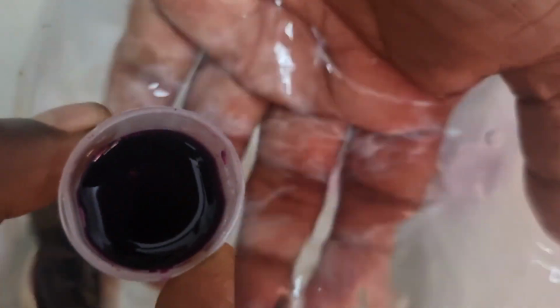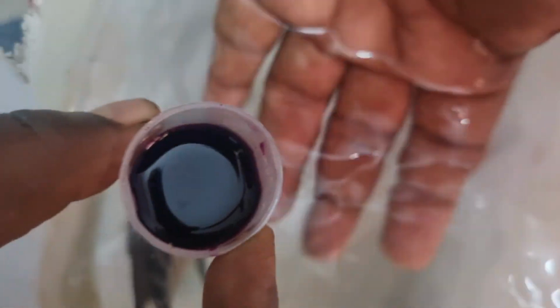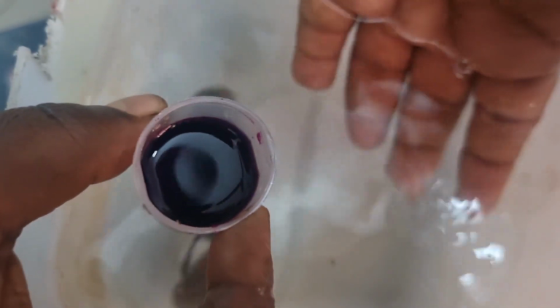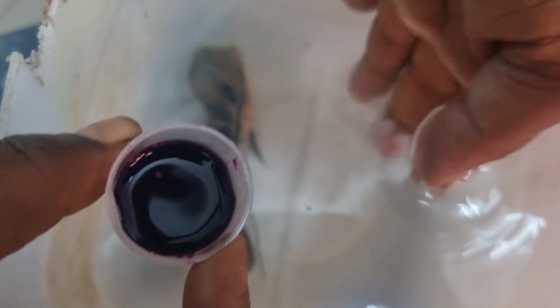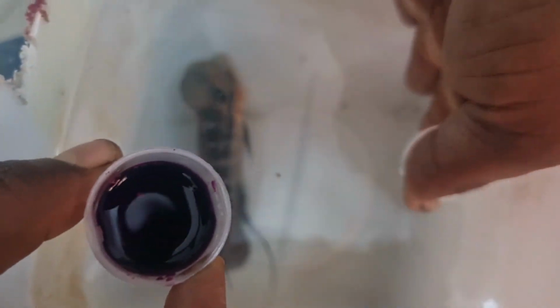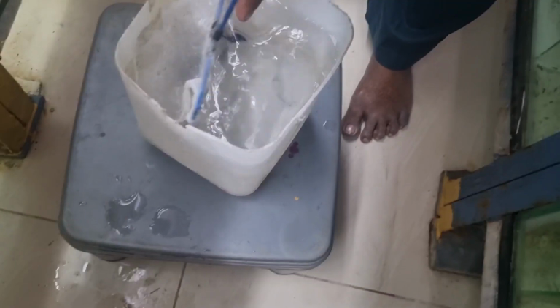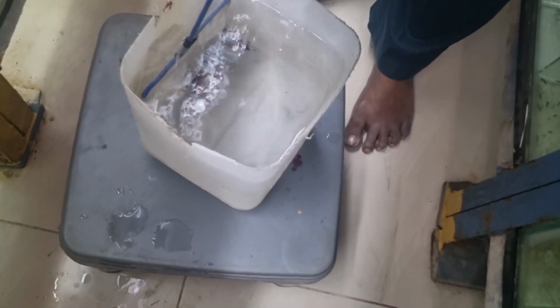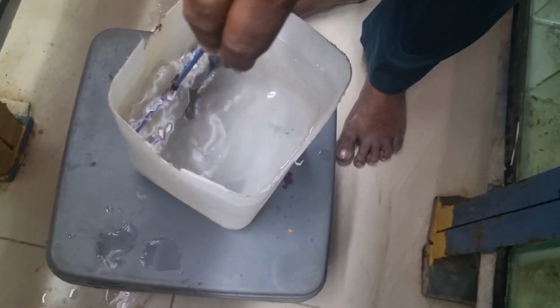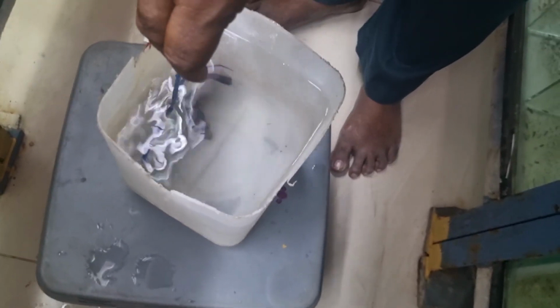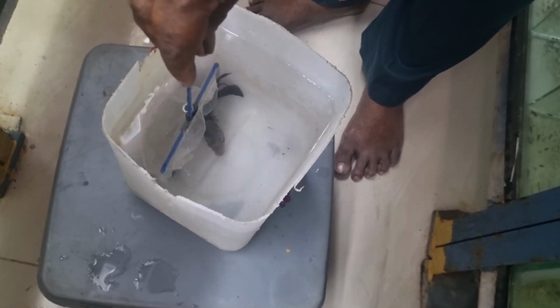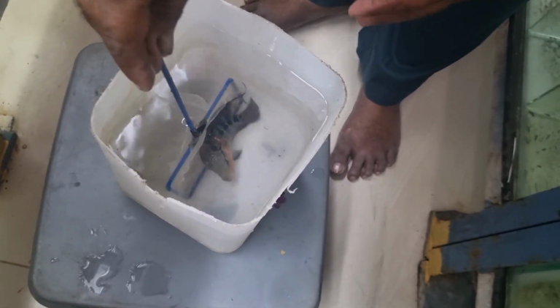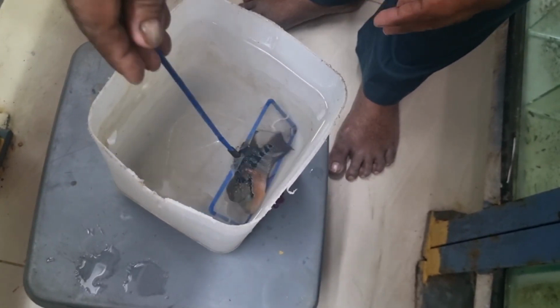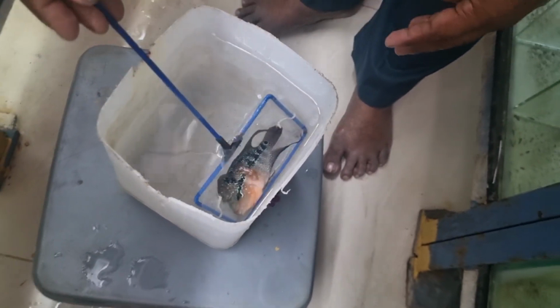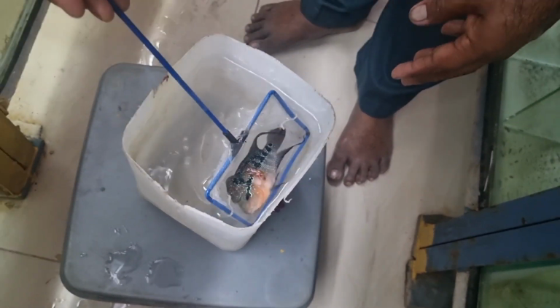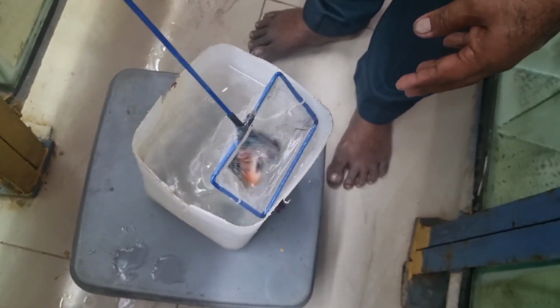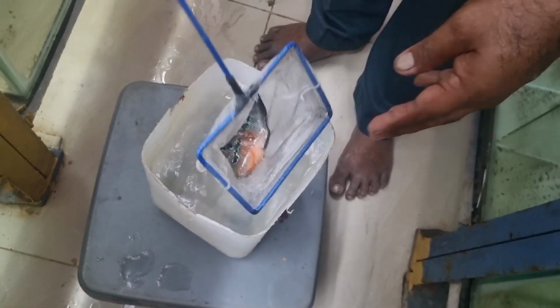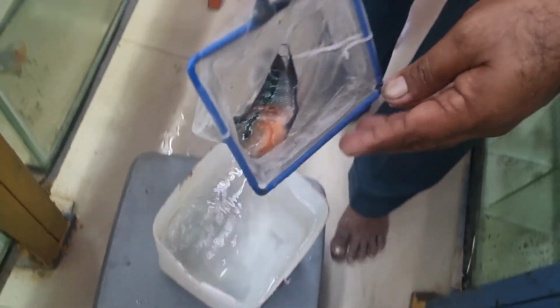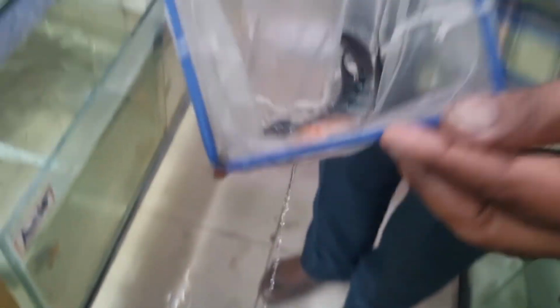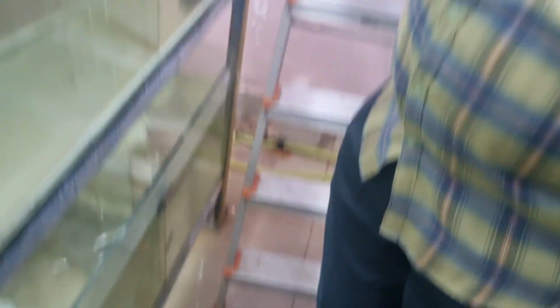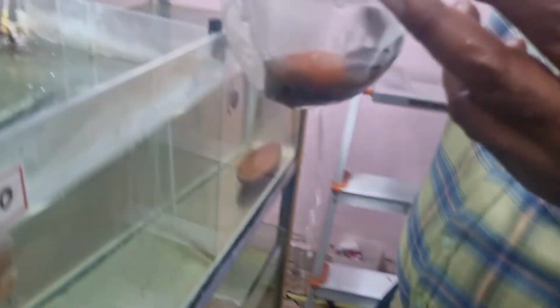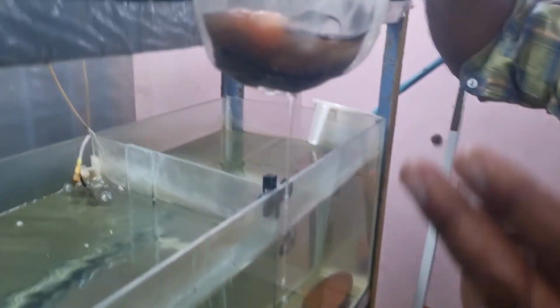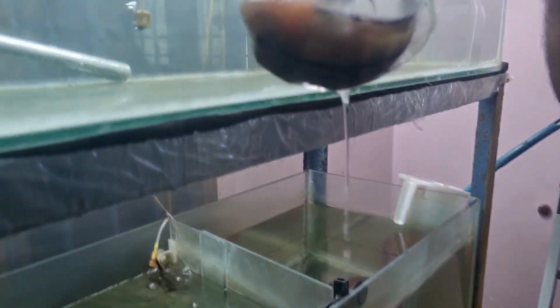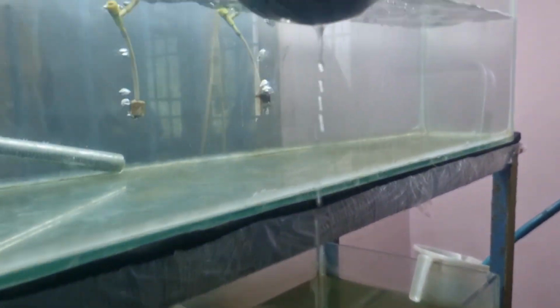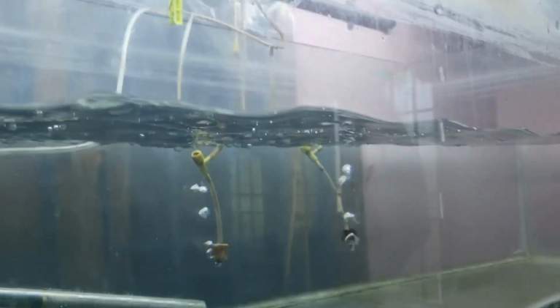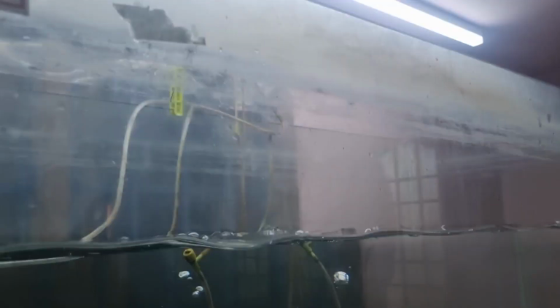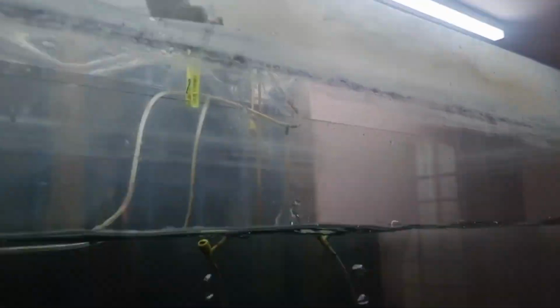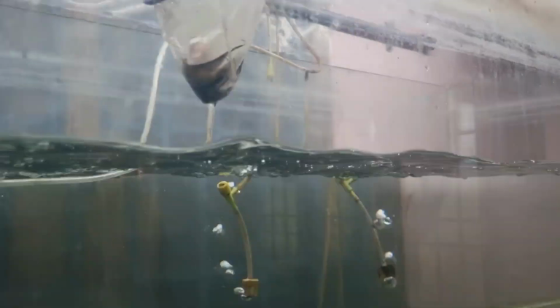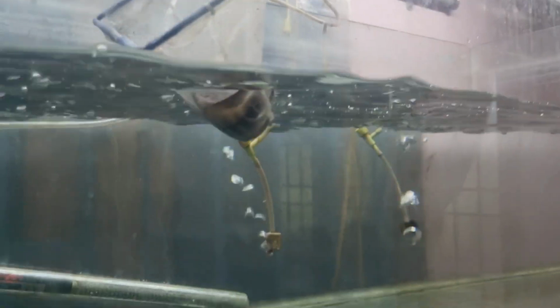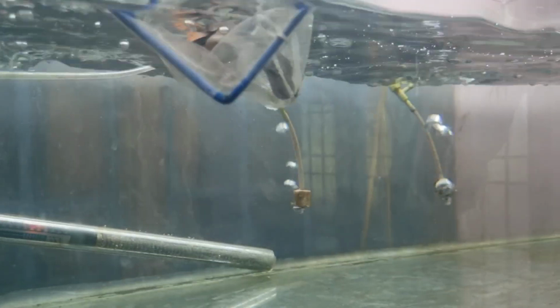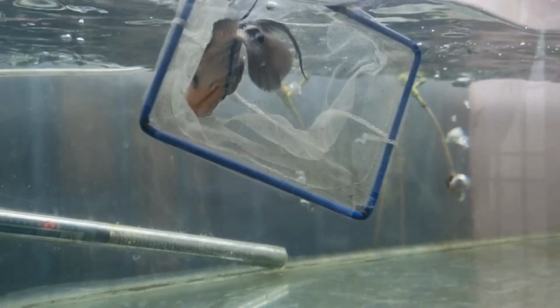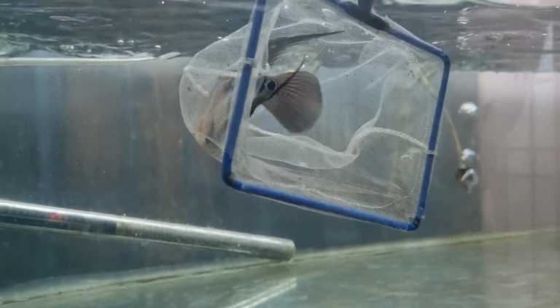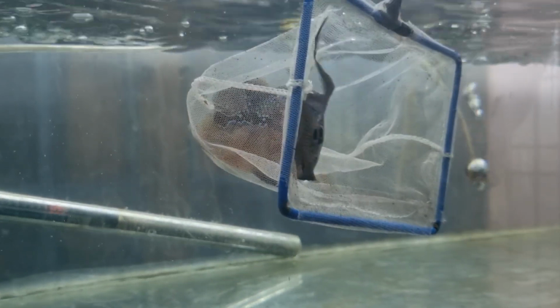After this, we can directly transfer the fish to the main tank and add a heater, a little salt, and we added ENPR for better healing. This is the current status of the fish. I will update the recovery condition of this fish after a few days.